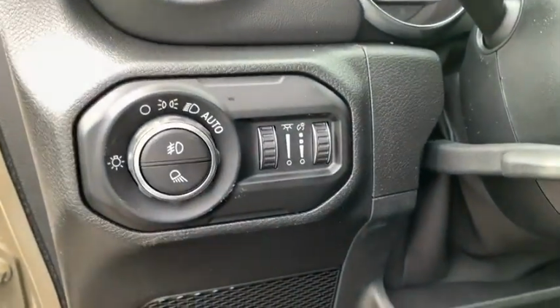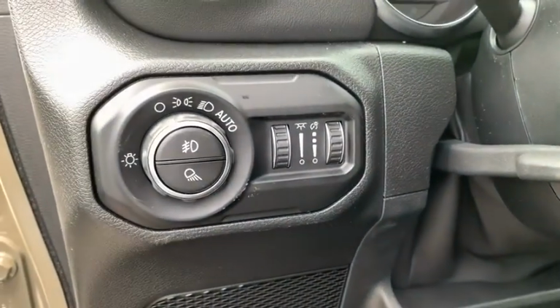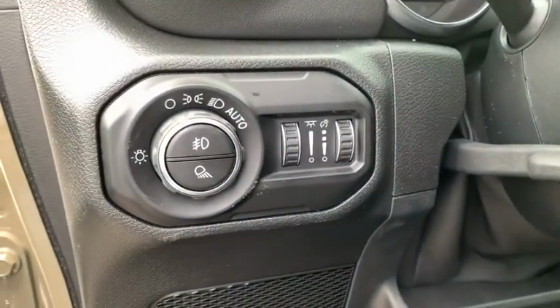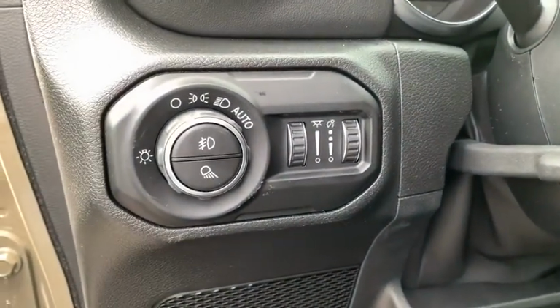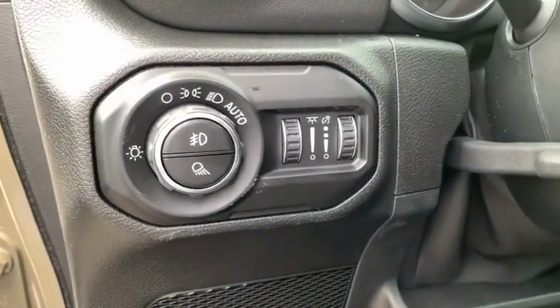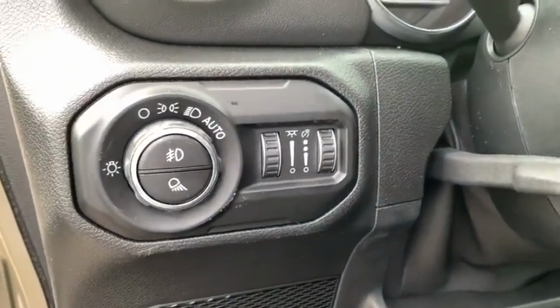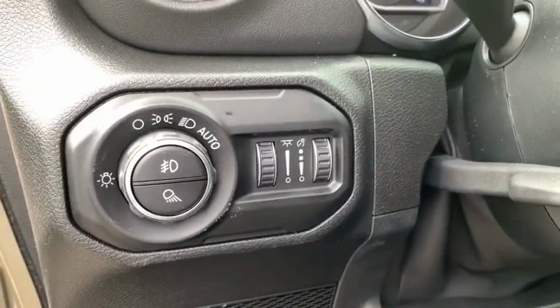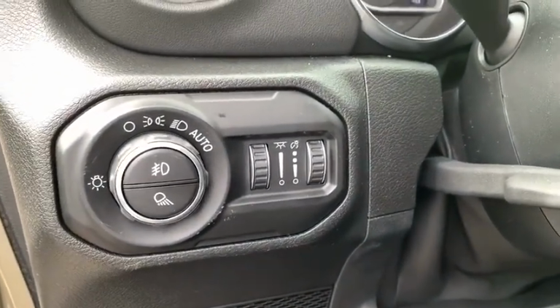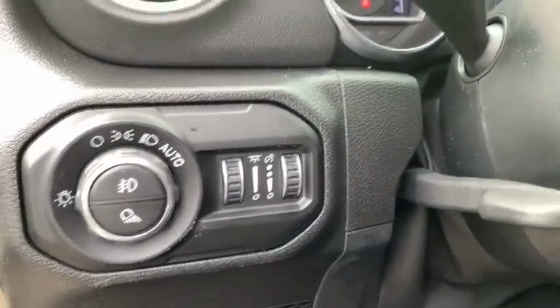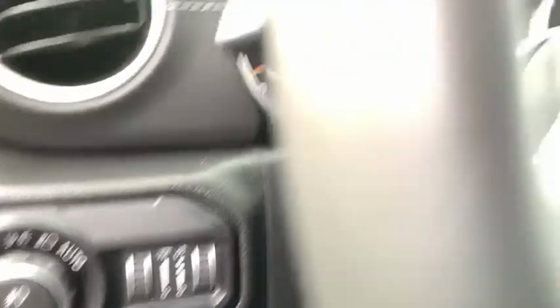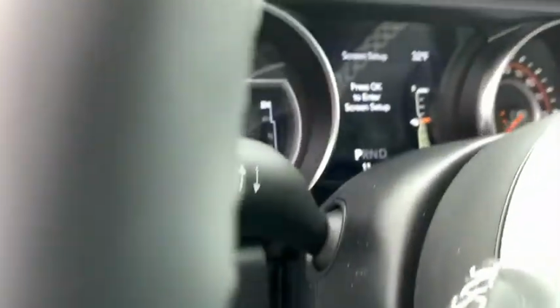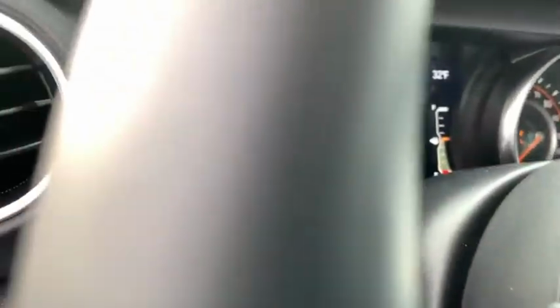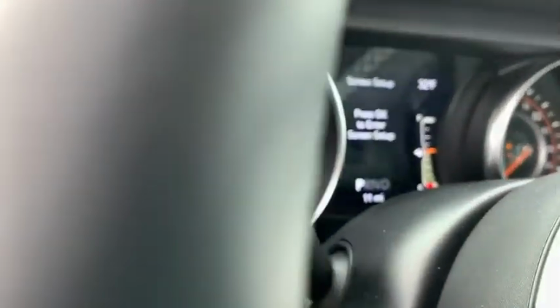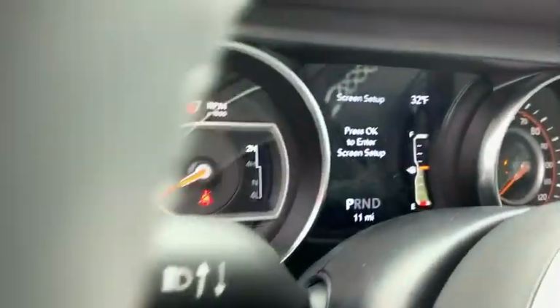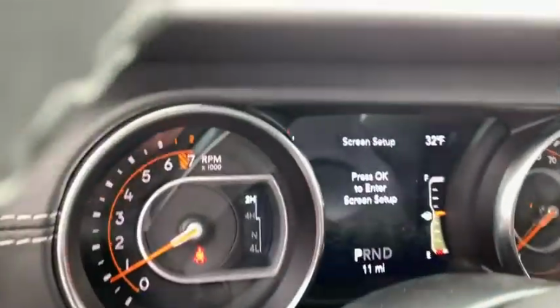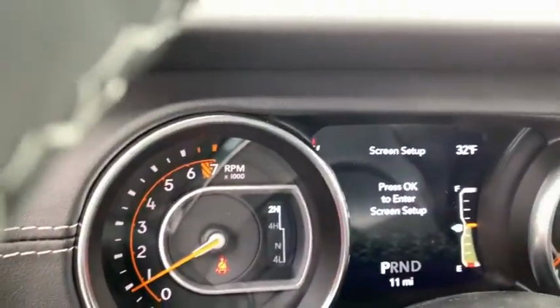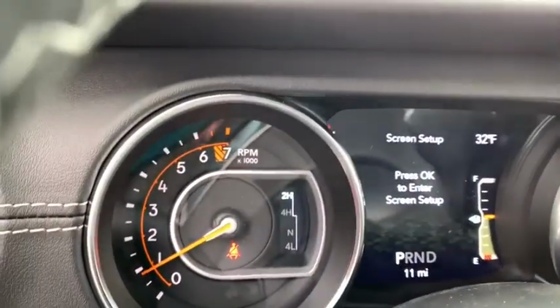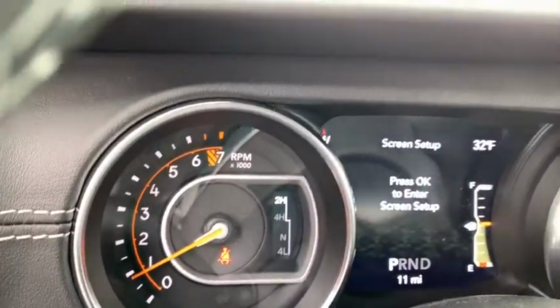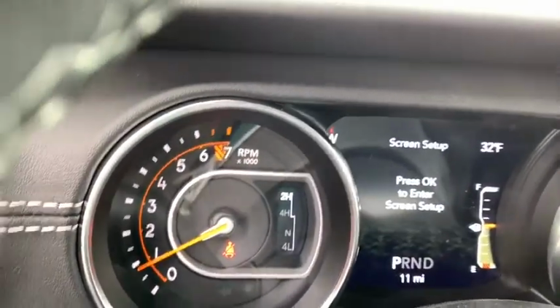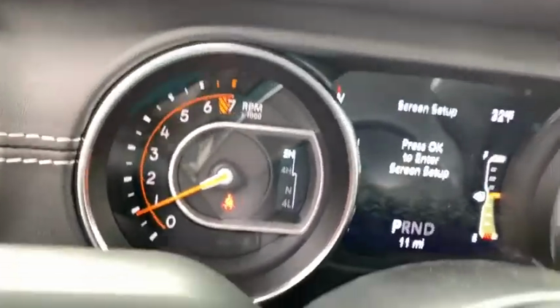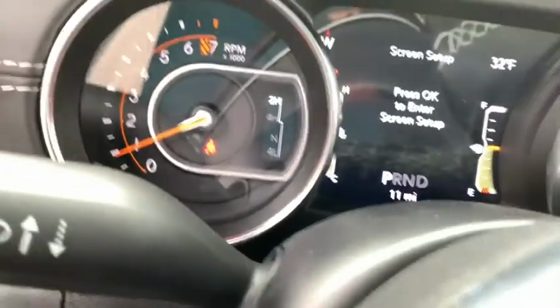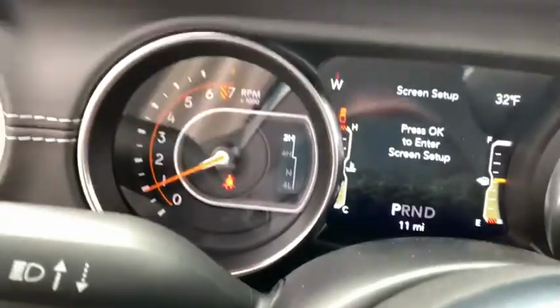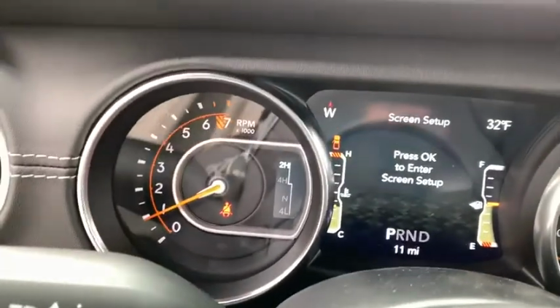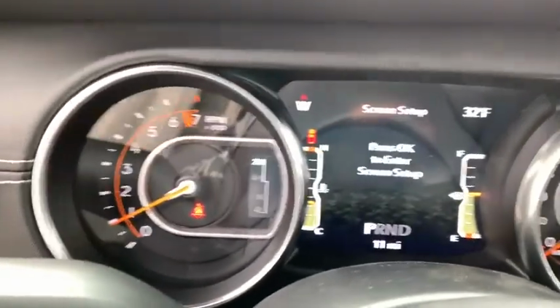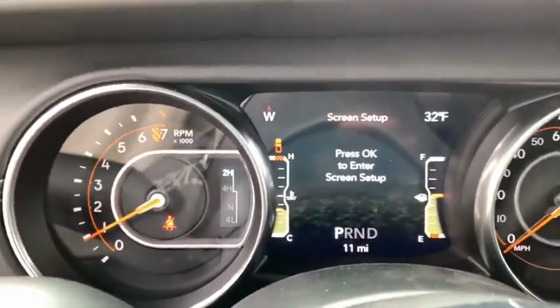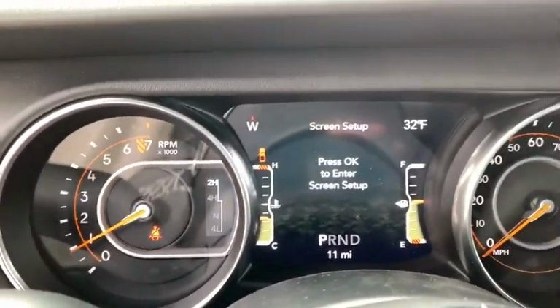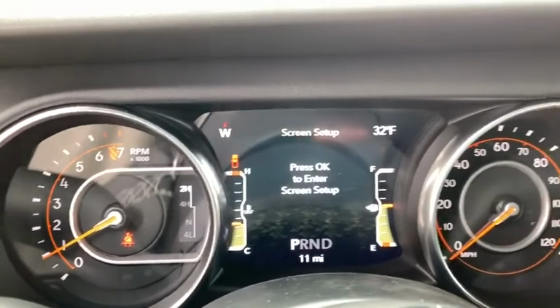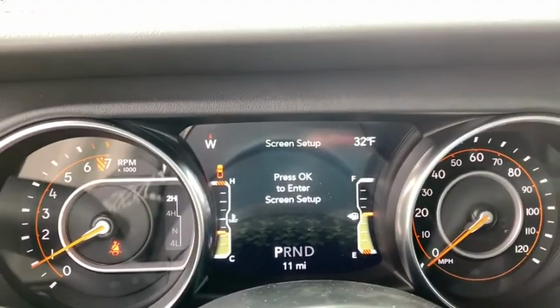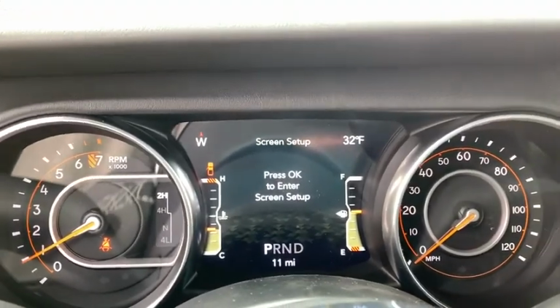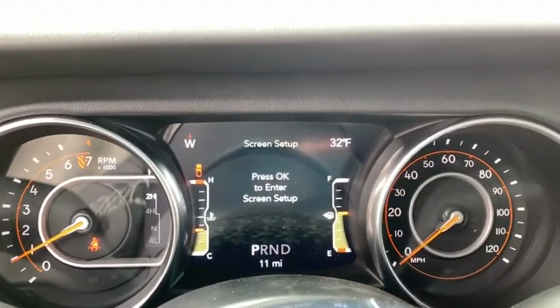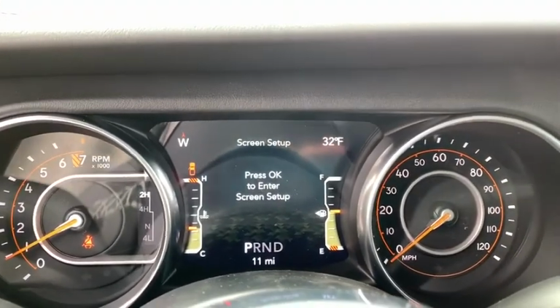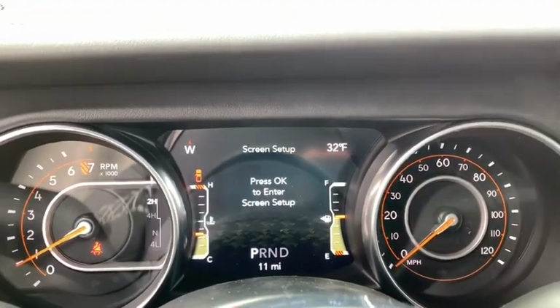Power windows, electronic stability control, security system, compass, fog lights, heated front seat, heated steering wheel, trip computer, panic alarm.